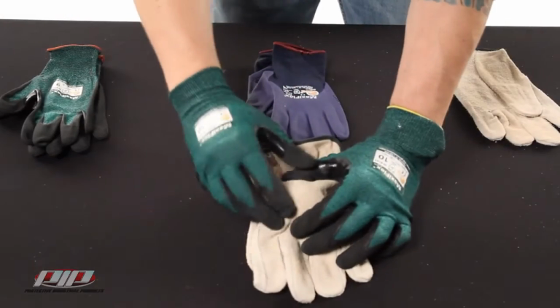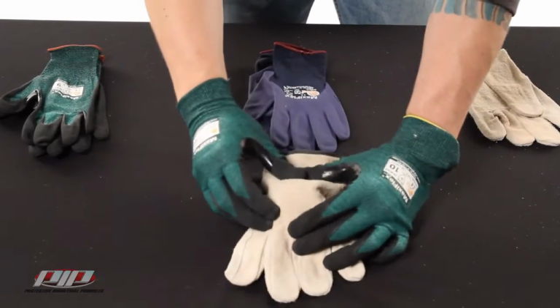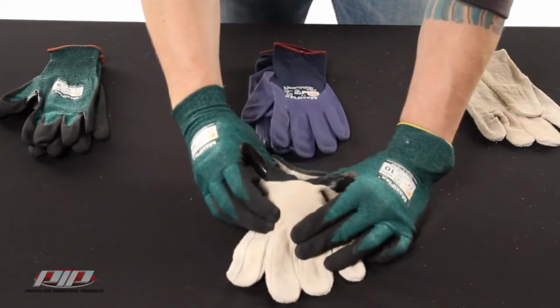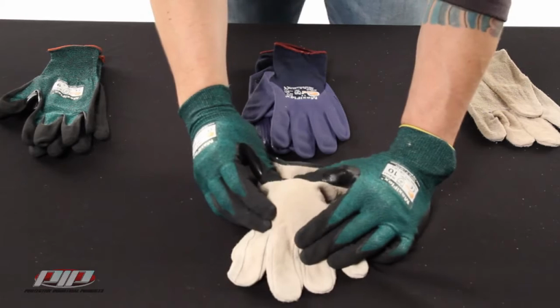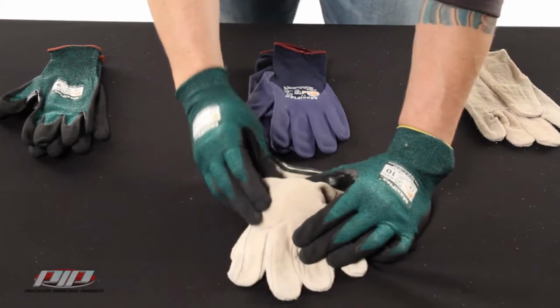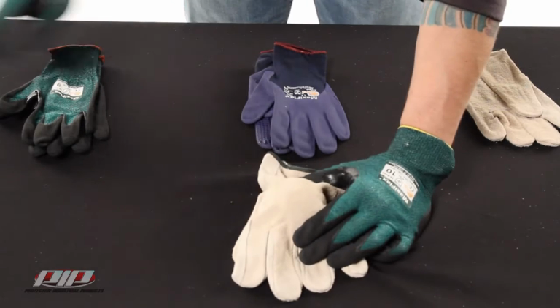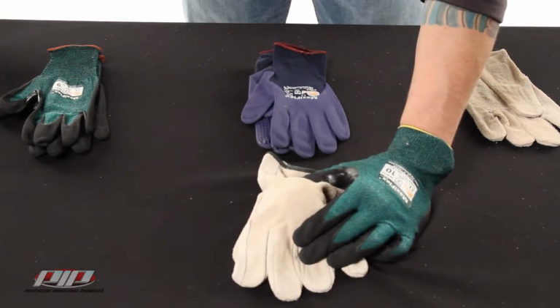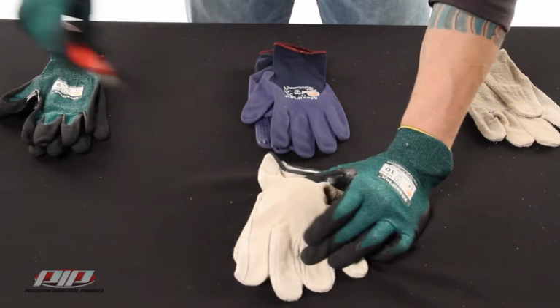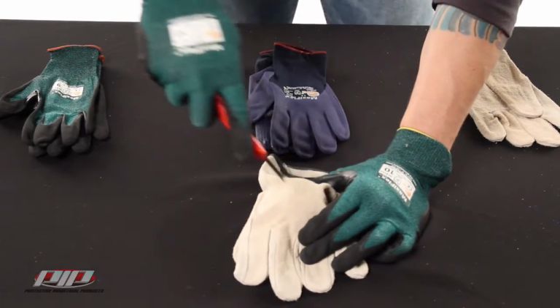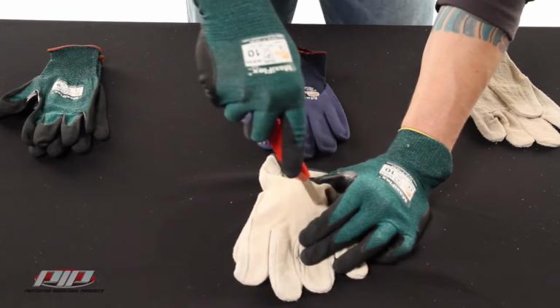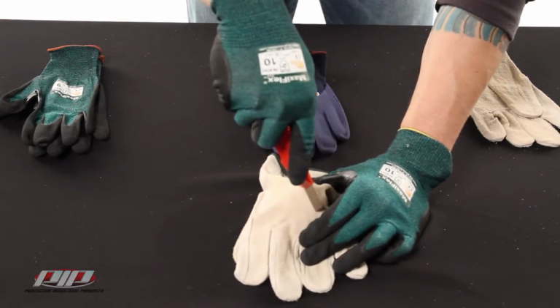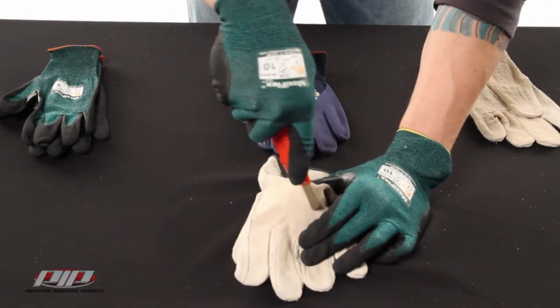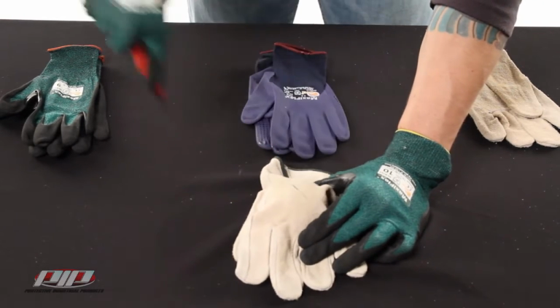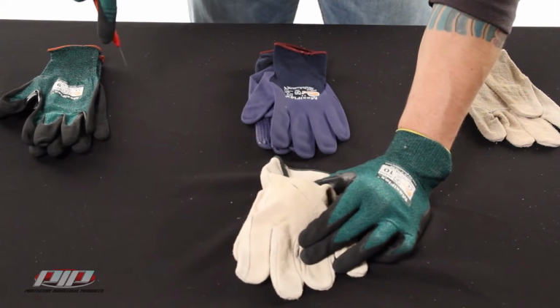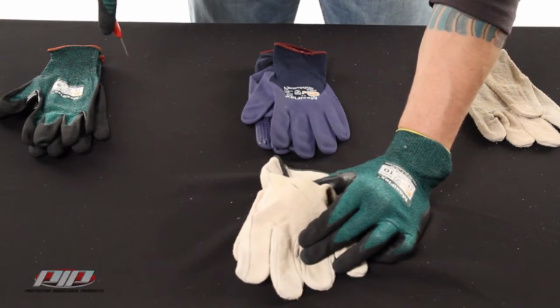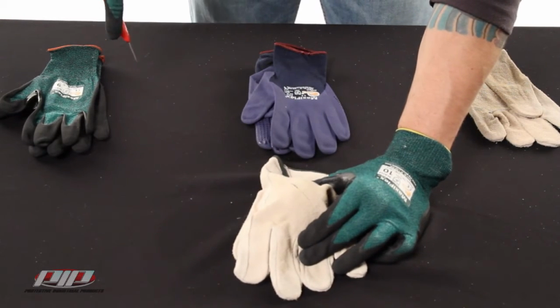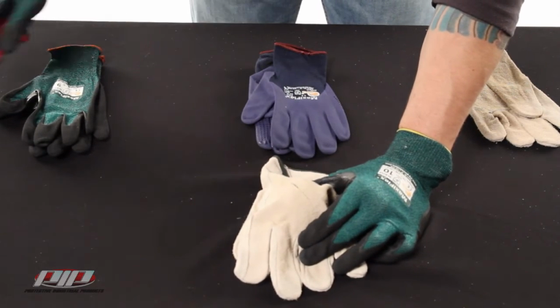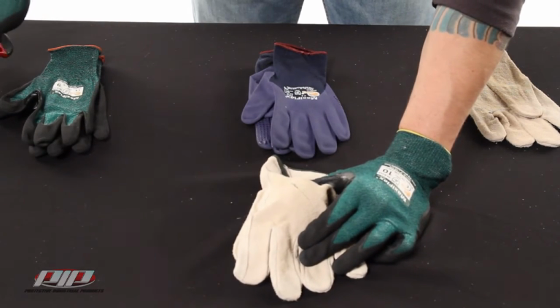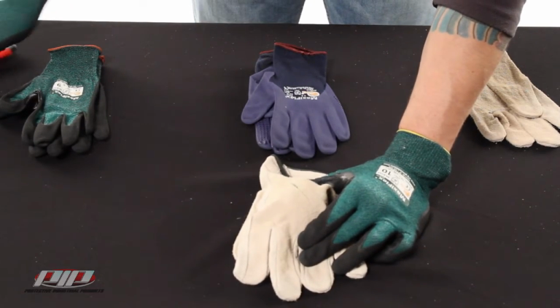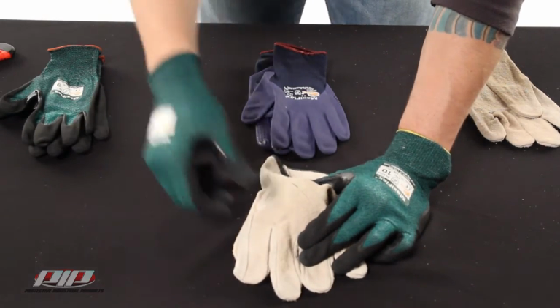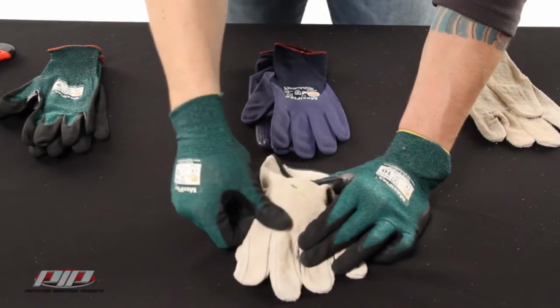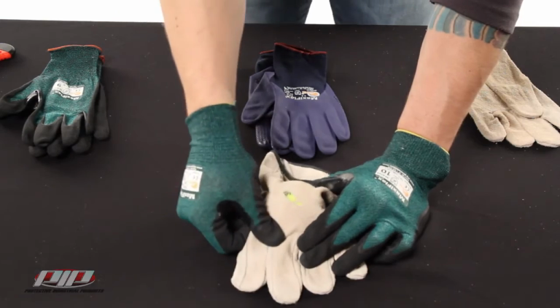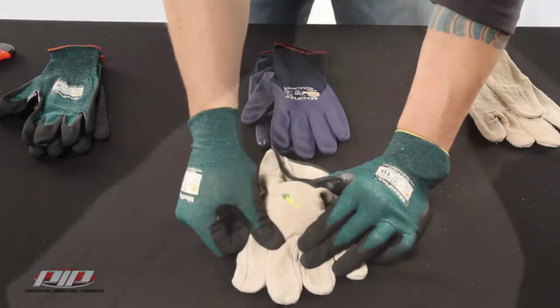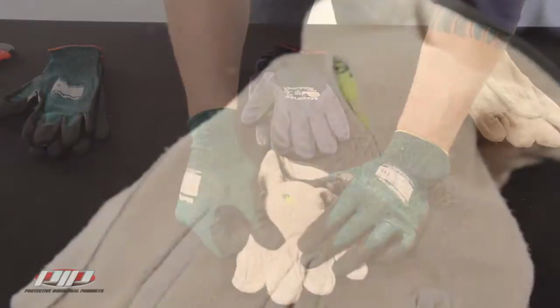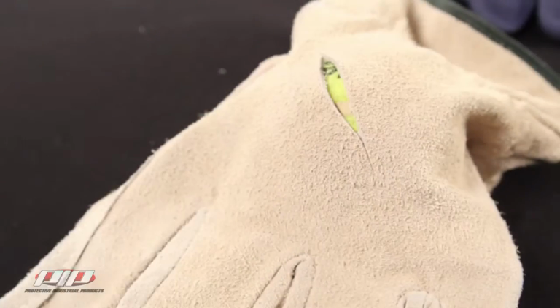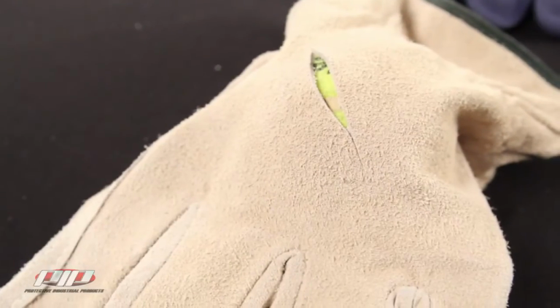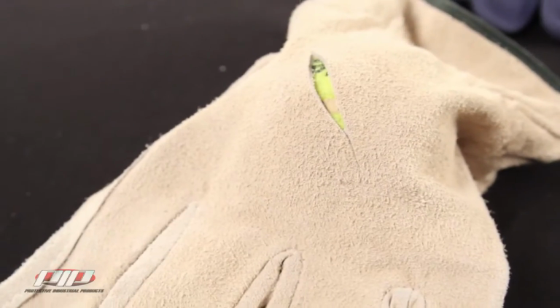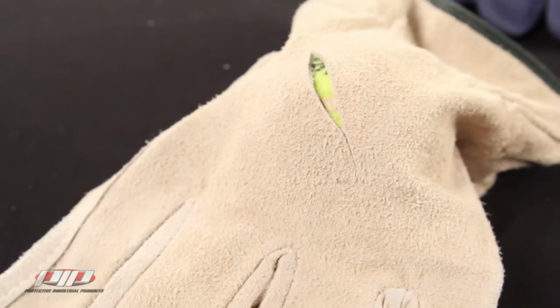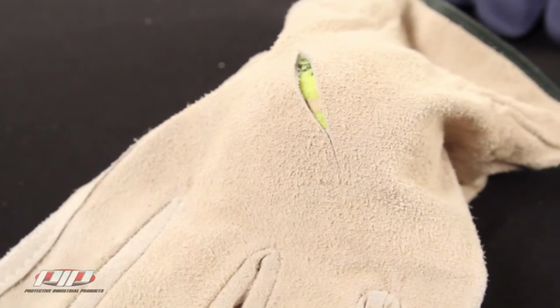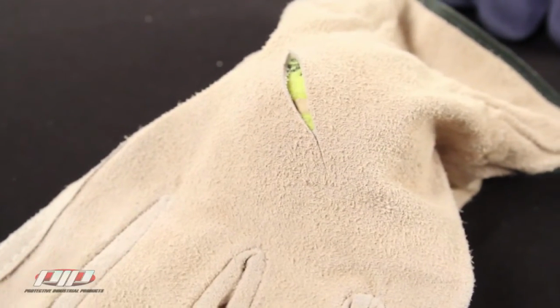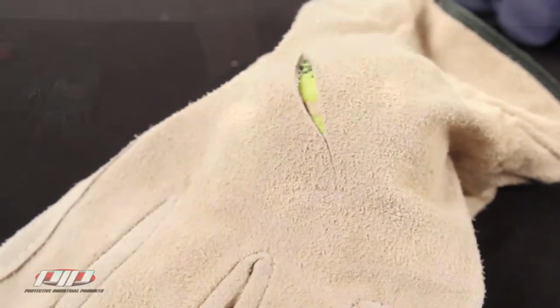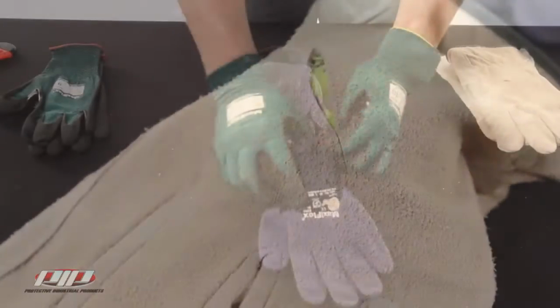First up, the leather driver. Obviously it cuts pretty easily — if you think about it, all leather is is treated skin. It might shield you a little bit but there's not much cut protection here.